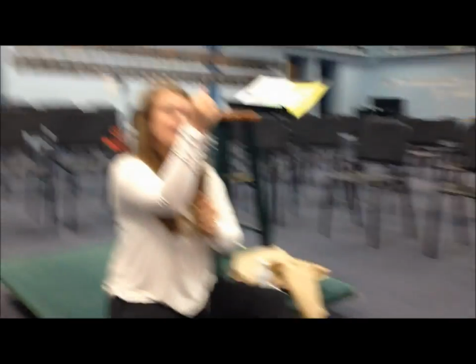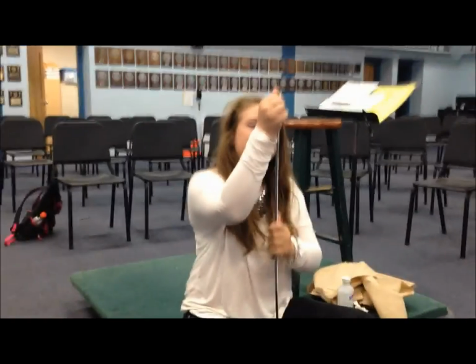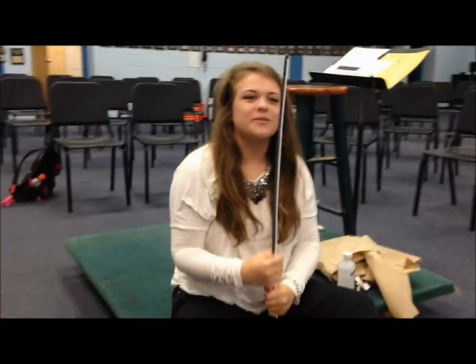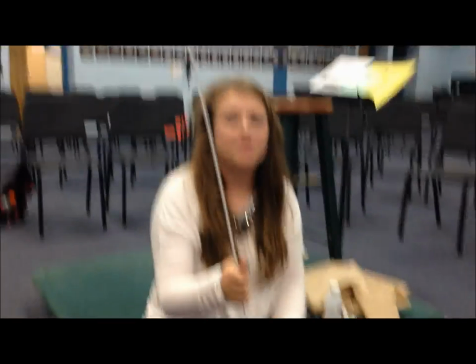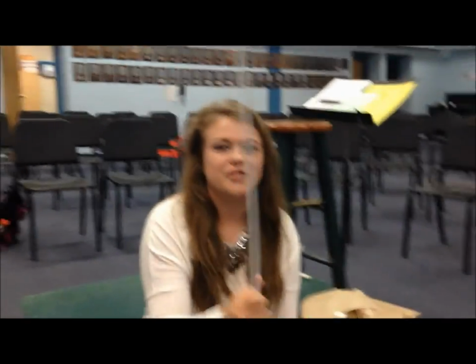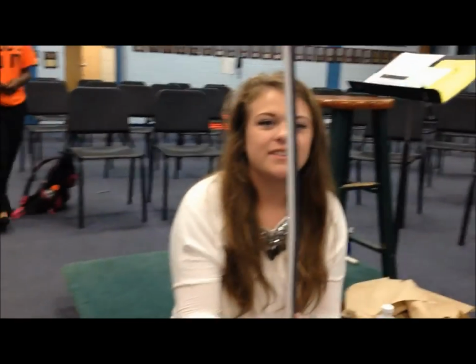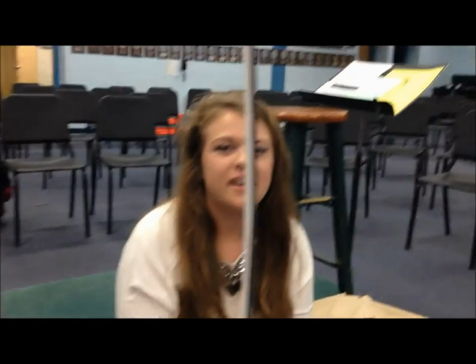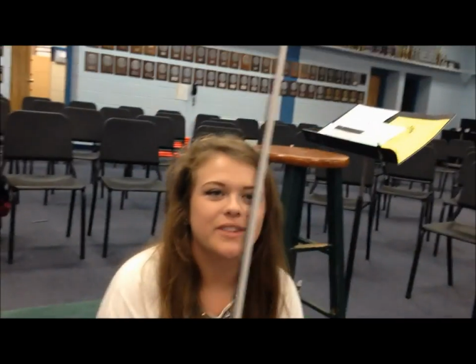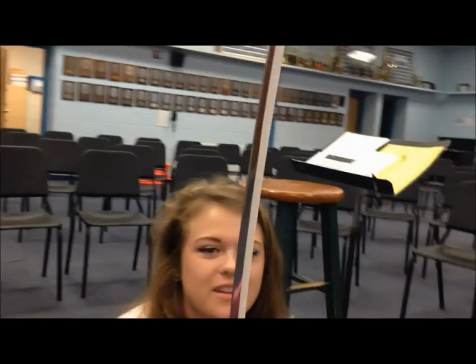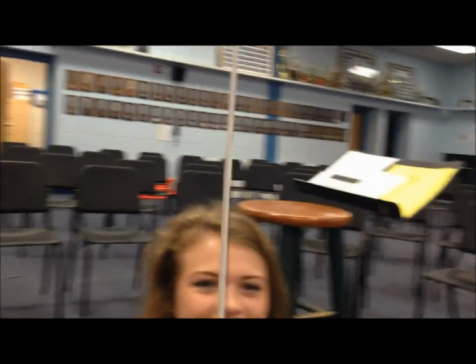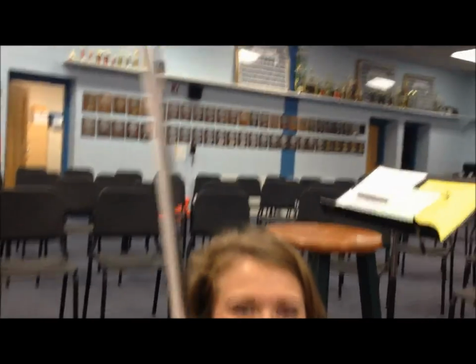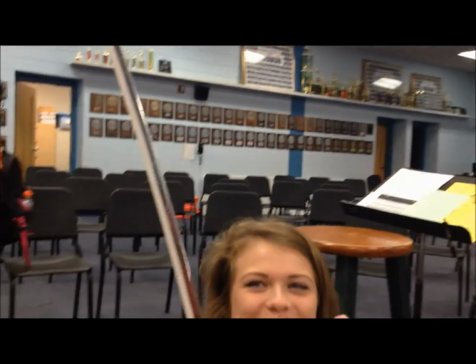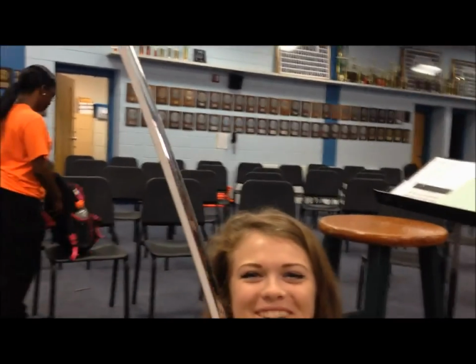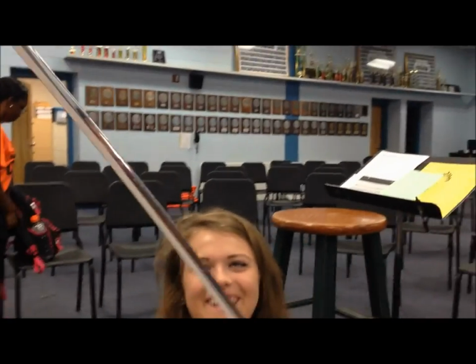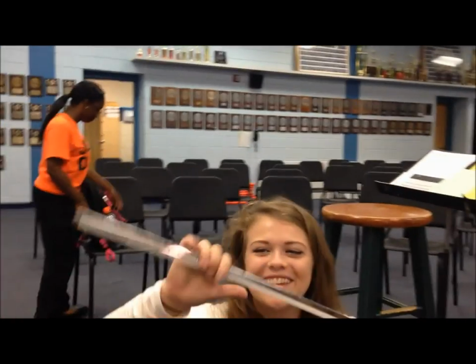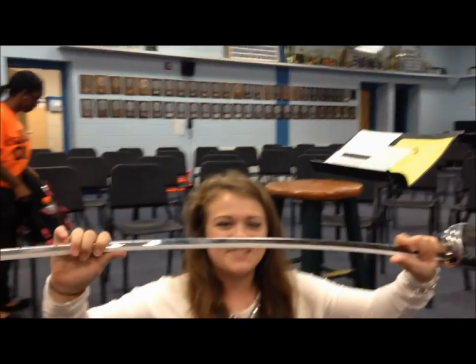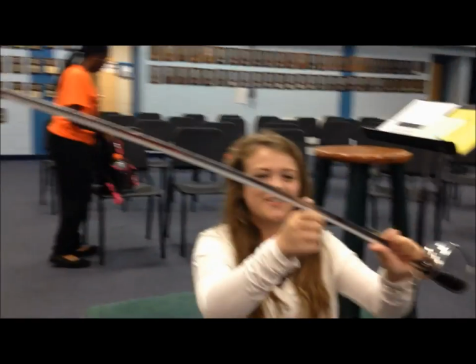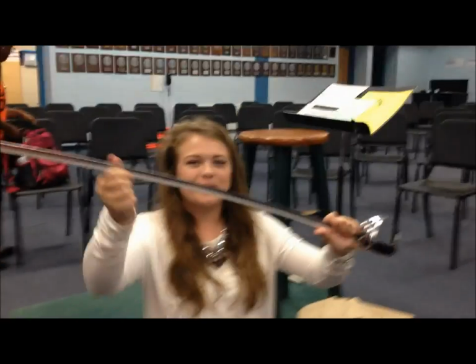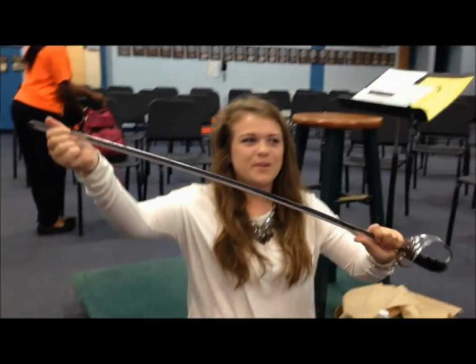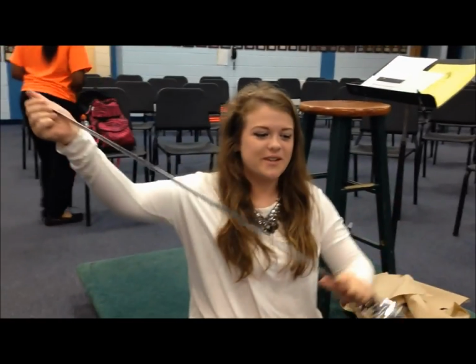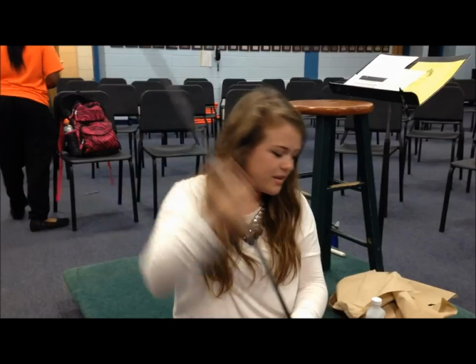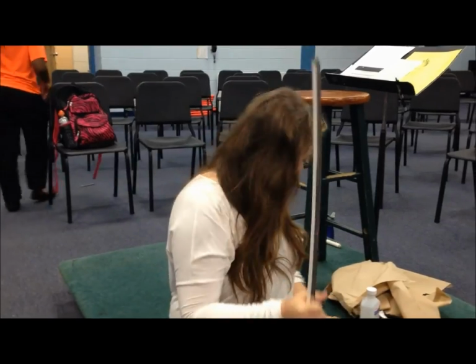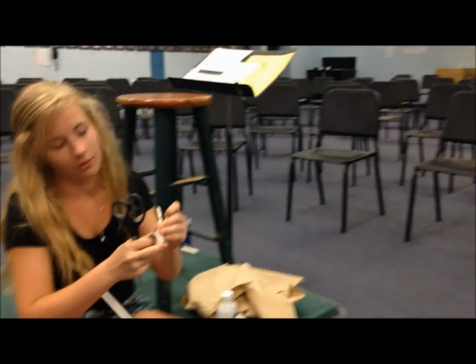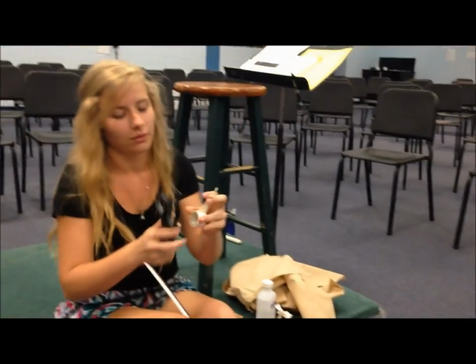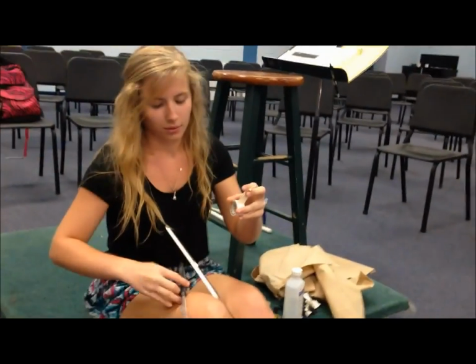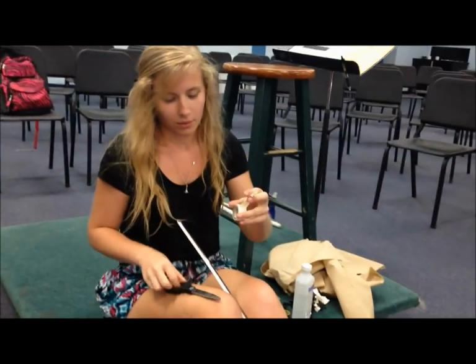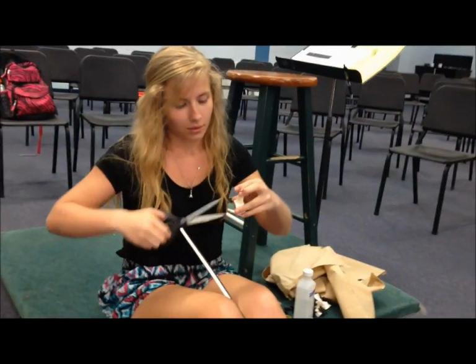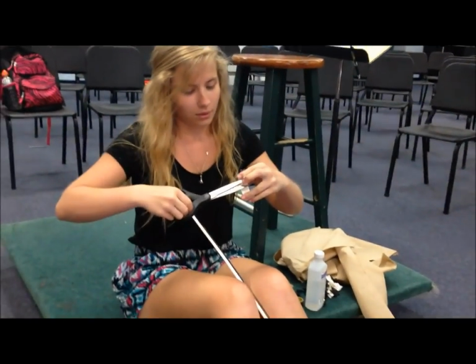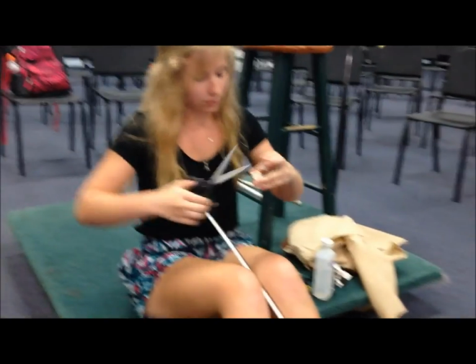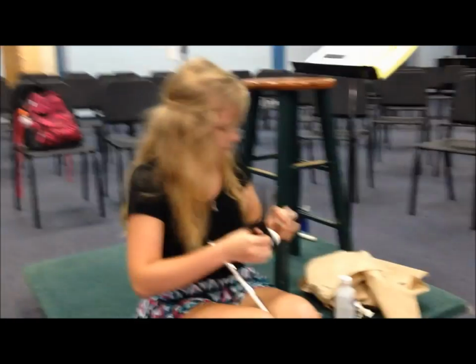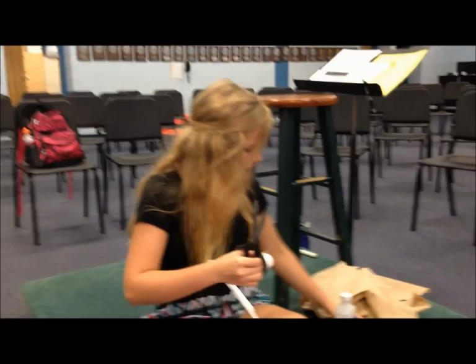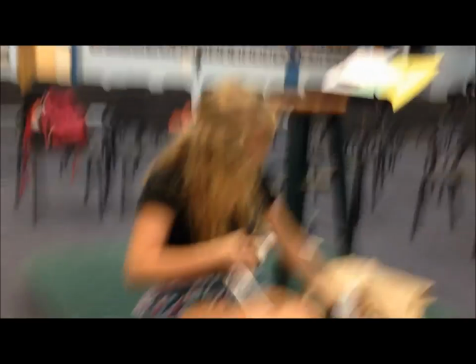When you're done with the white part it should look like this — halfway on each side. Just make sure there's no air bubbles and that it's pressed all the way down. Now make sure there's no air bubbles, and then make the tip on the end so that when it hits the ground or something it won't shatter.